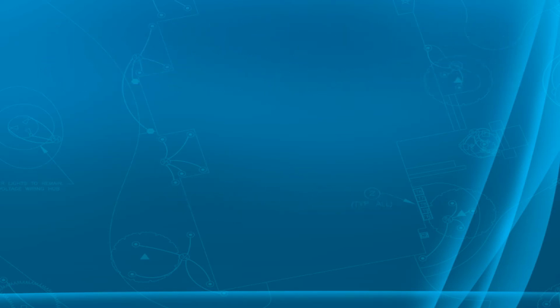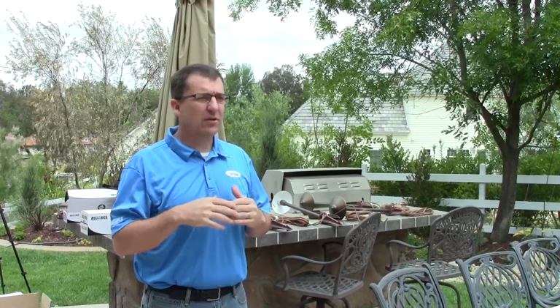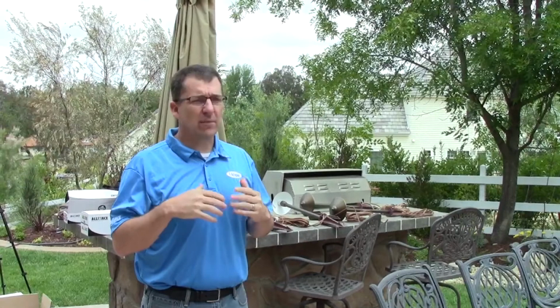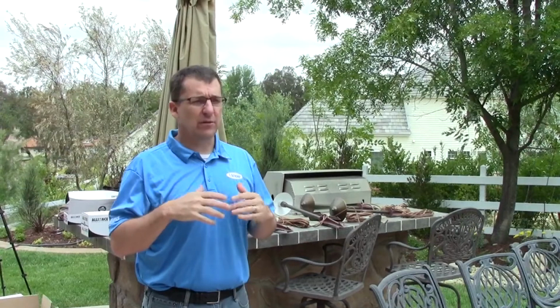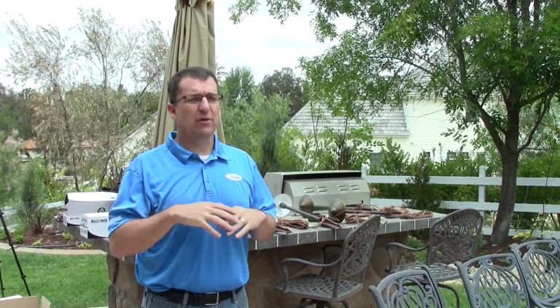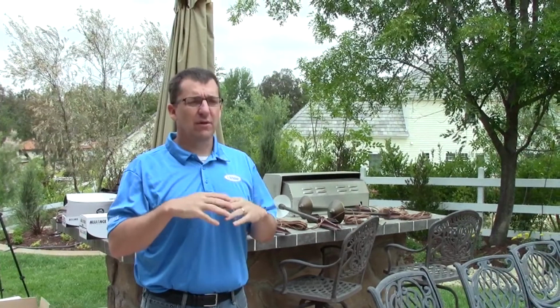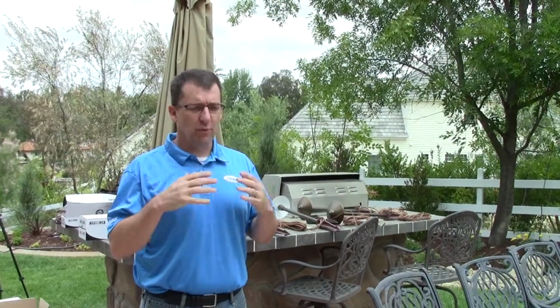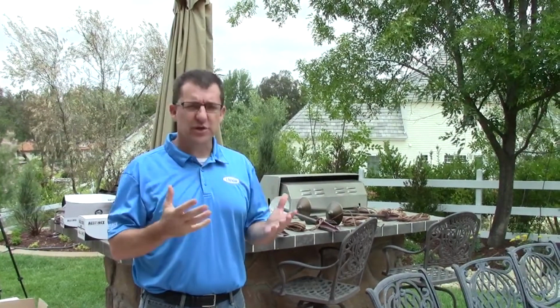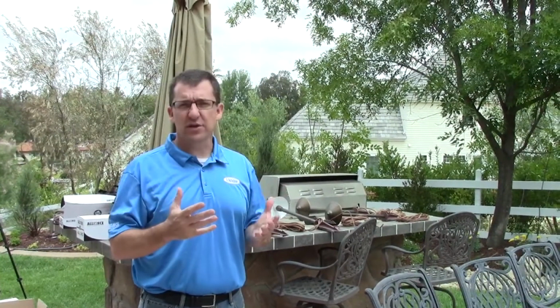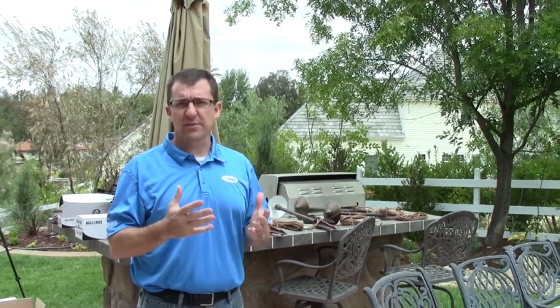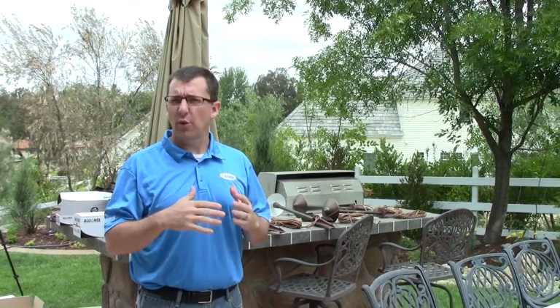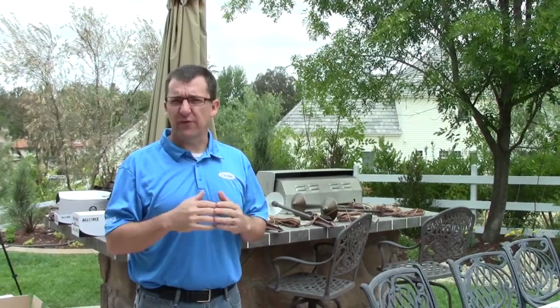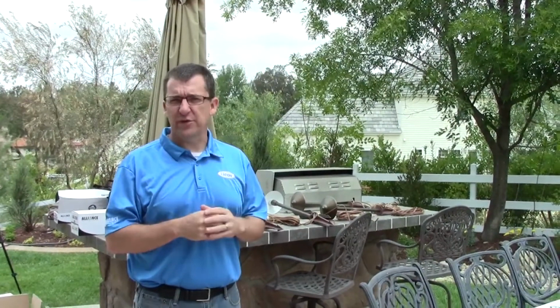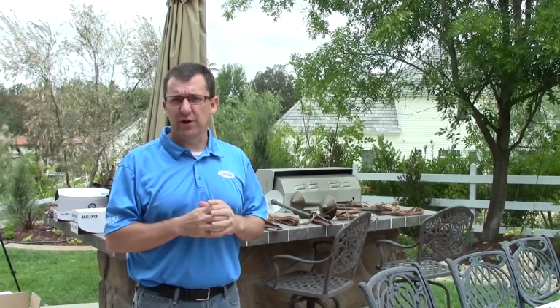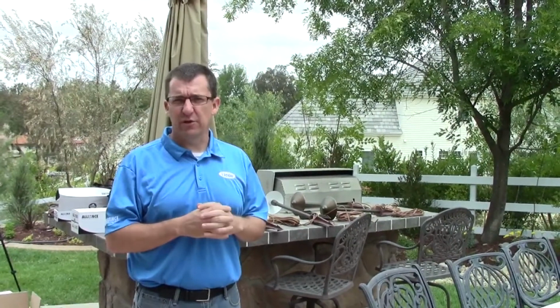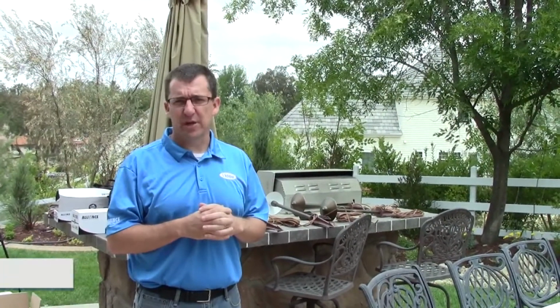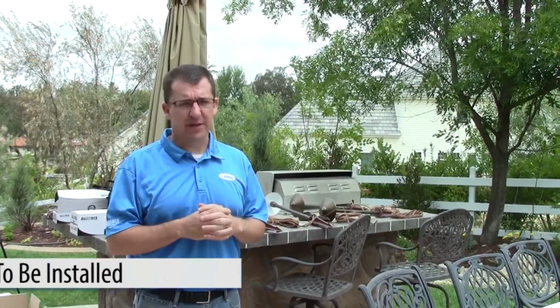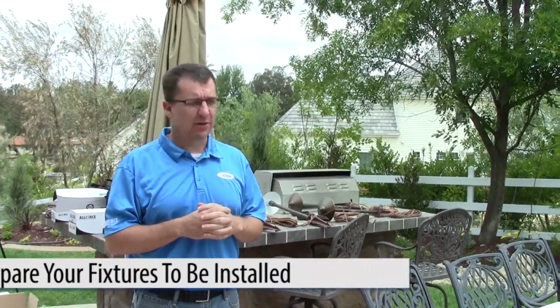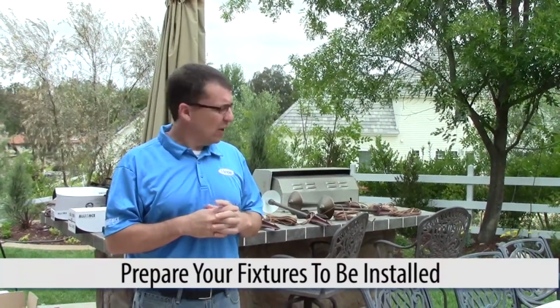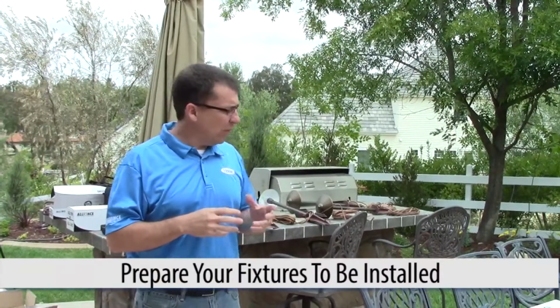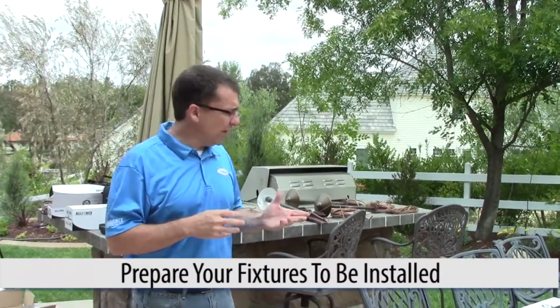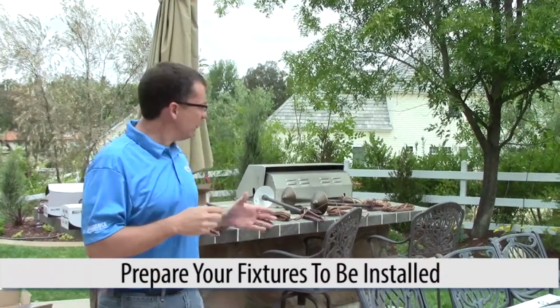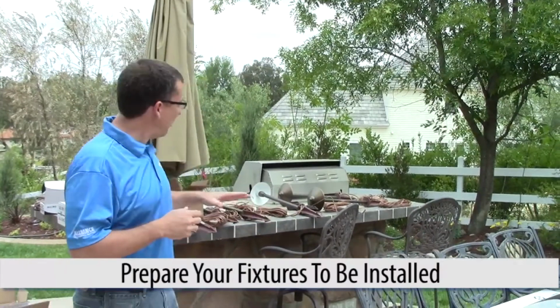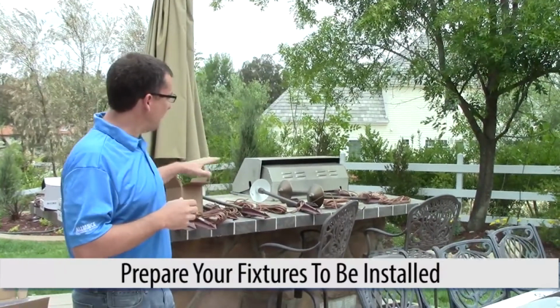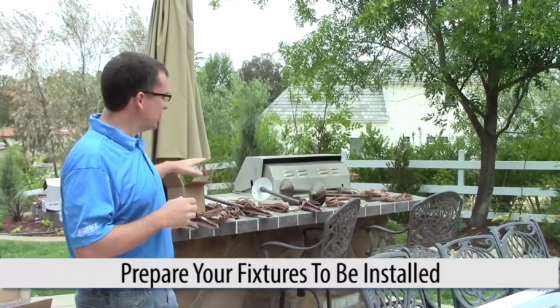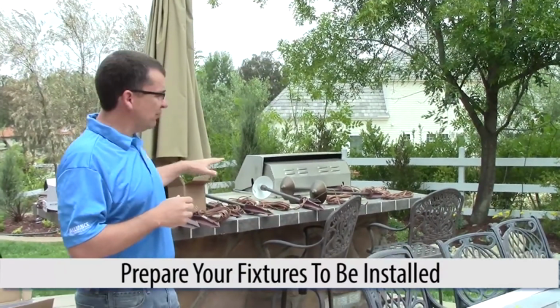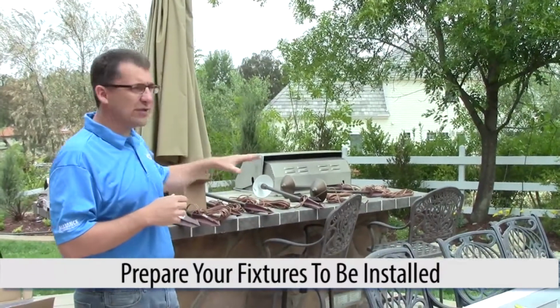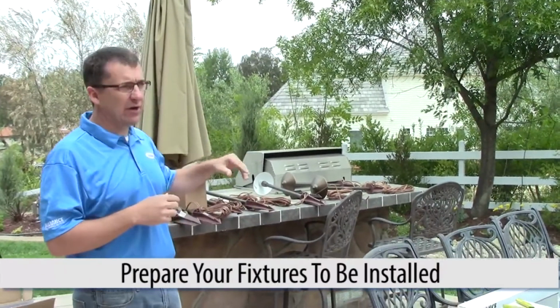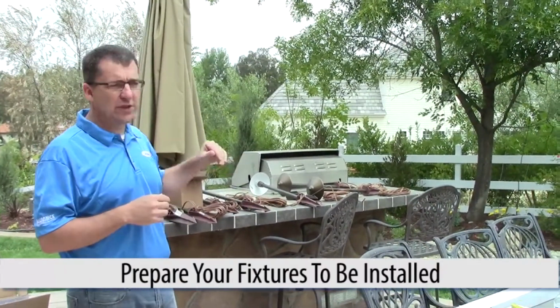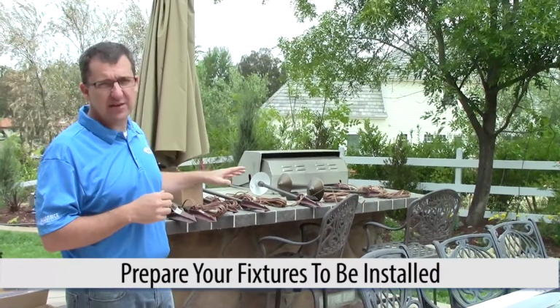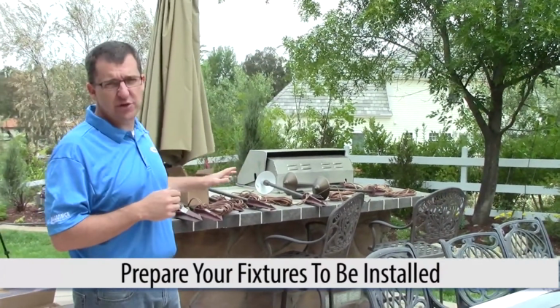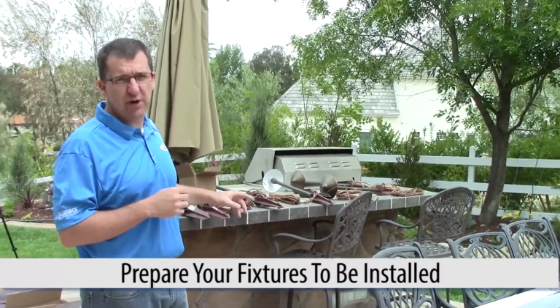We need to talk about — we just got to the job site. What is the first thing you're going to do on a job site? So what we've done here is we've prepped the fixtures. First thing I'm going to do is just get the fixtures ready.